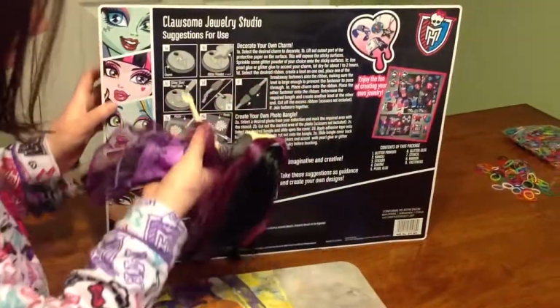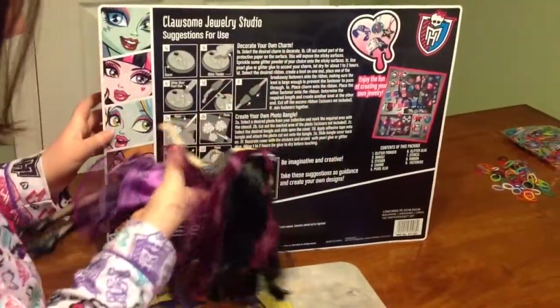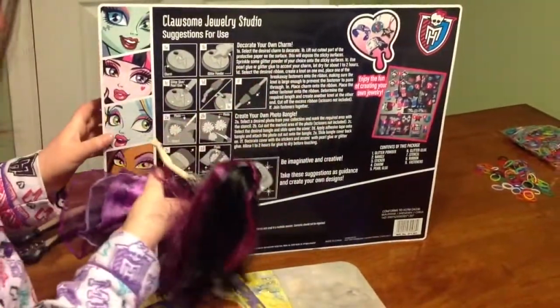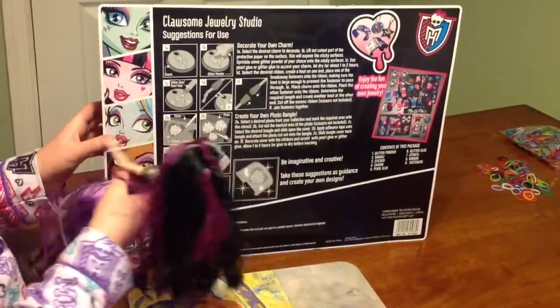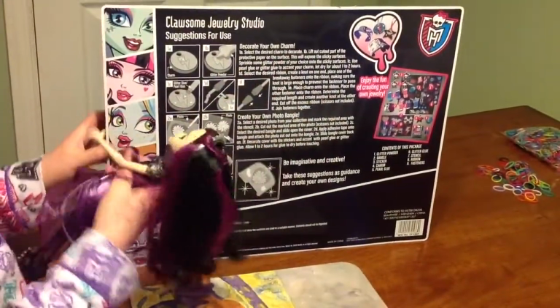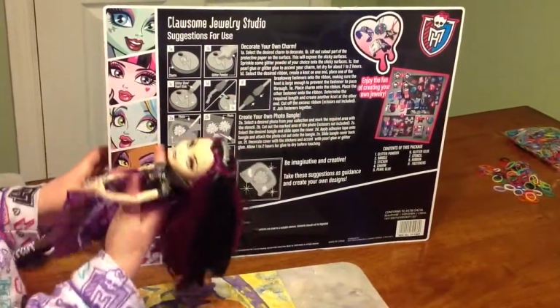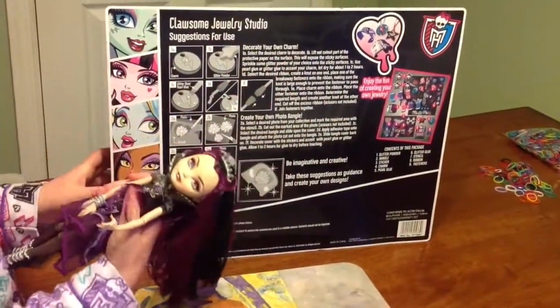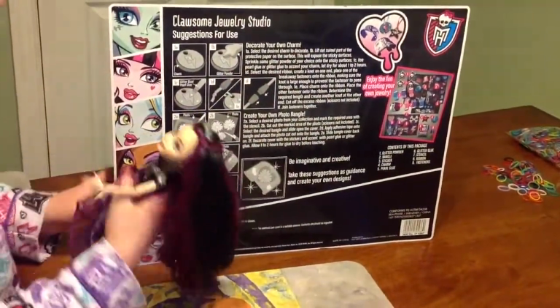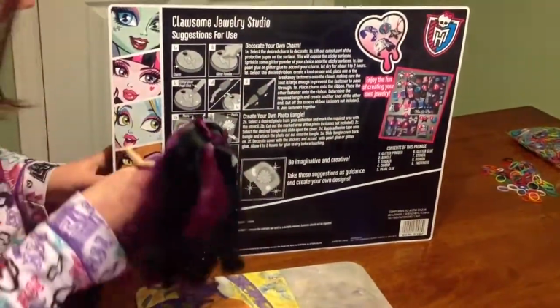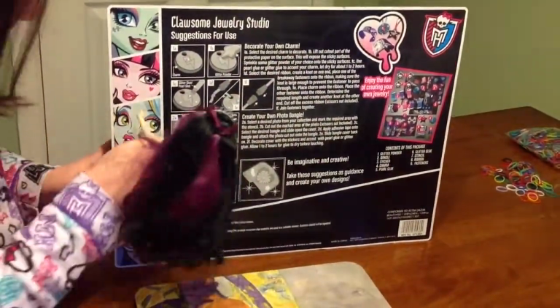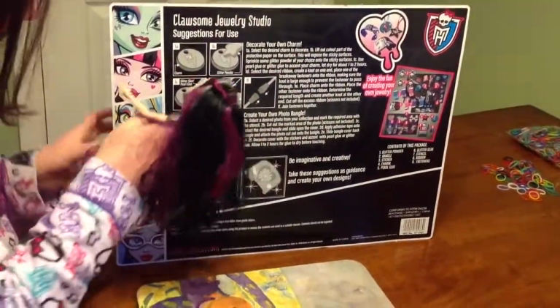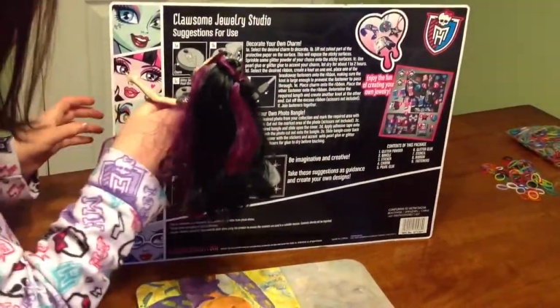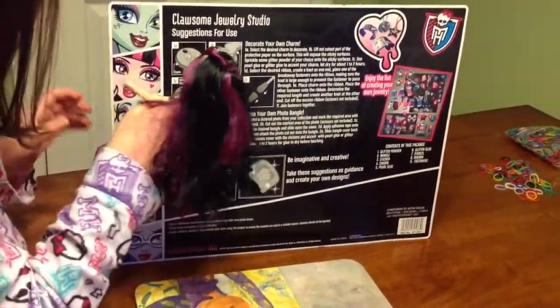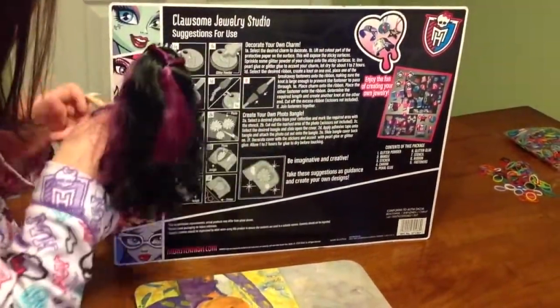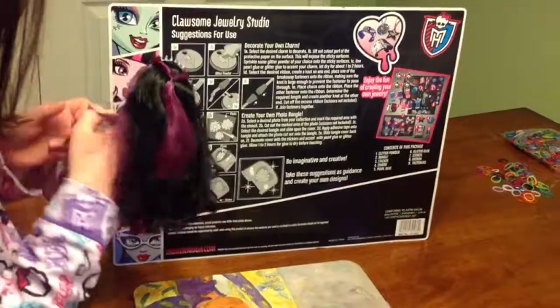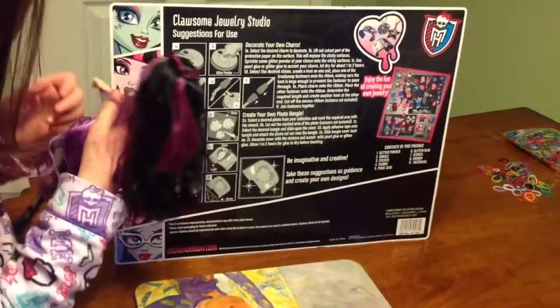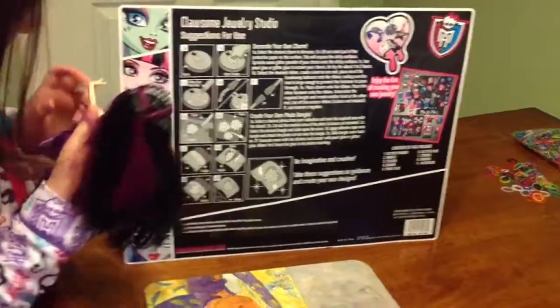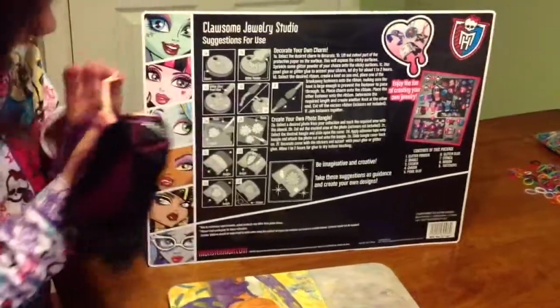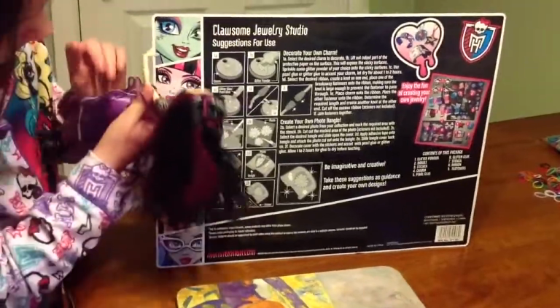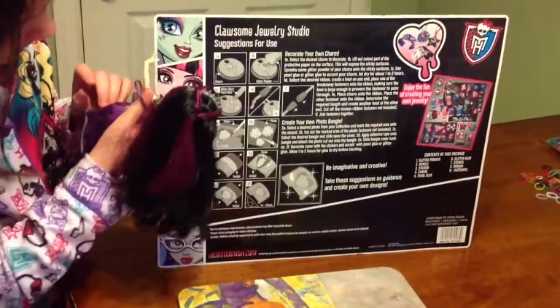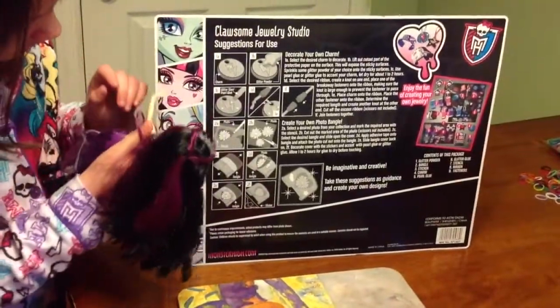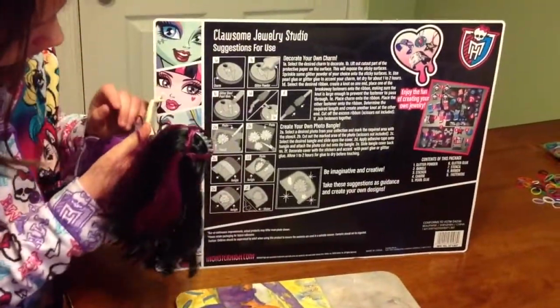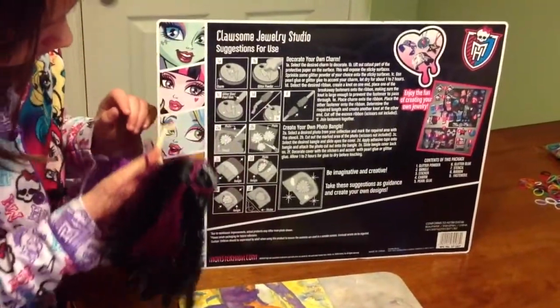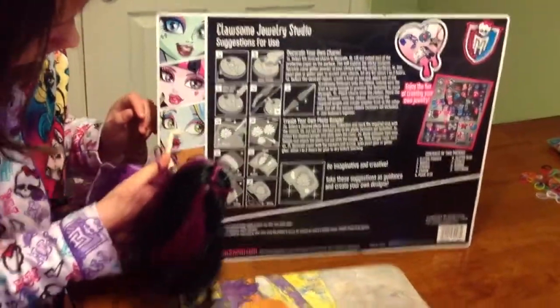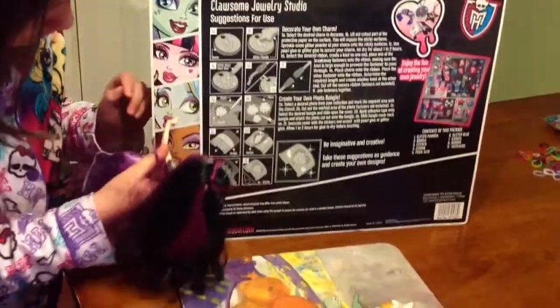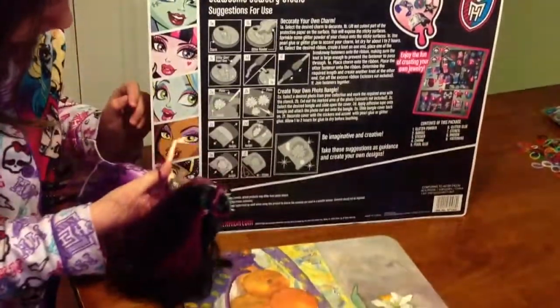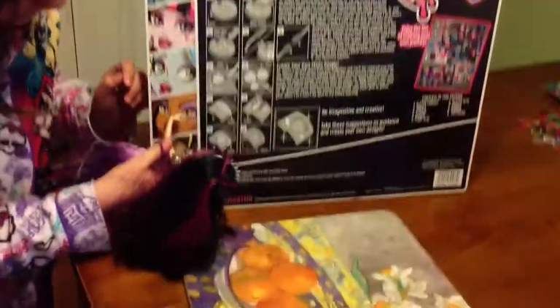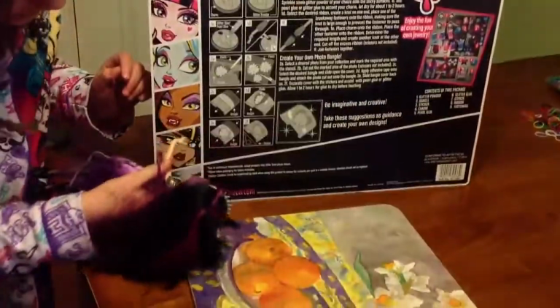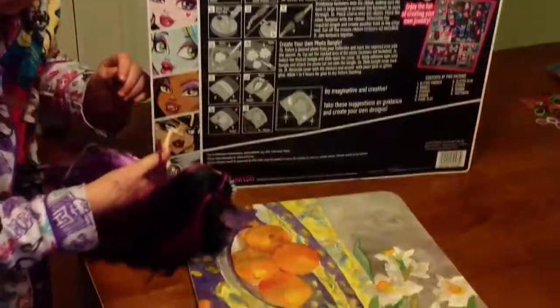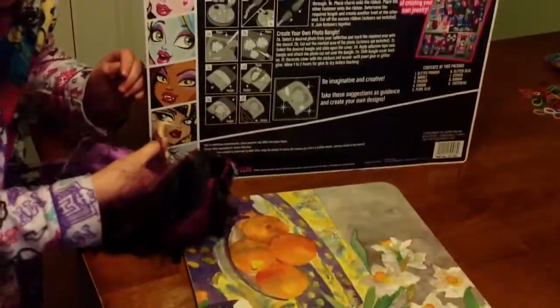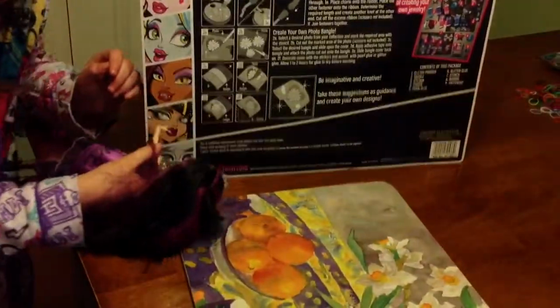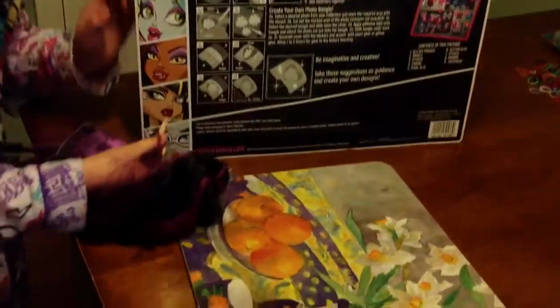But we're not going to read that because it's boring. And here's Frankie, Dracula, Laguna, Claudine, Cleo, and Gloria.